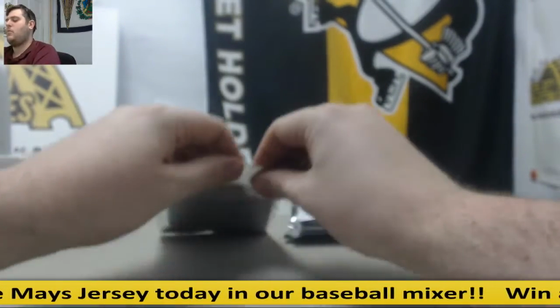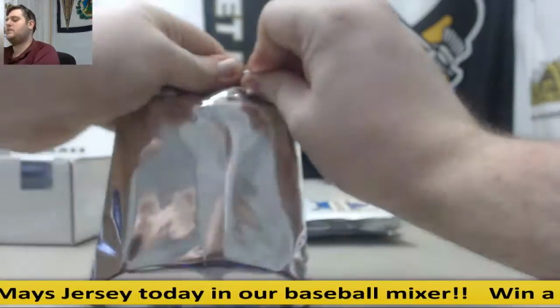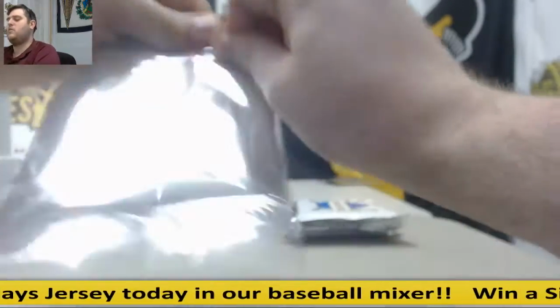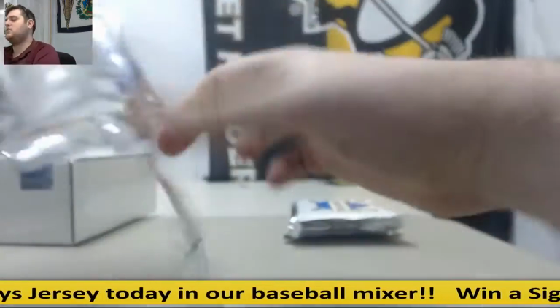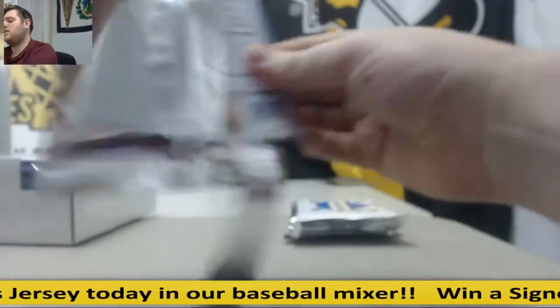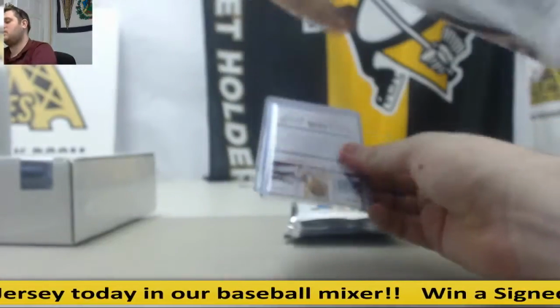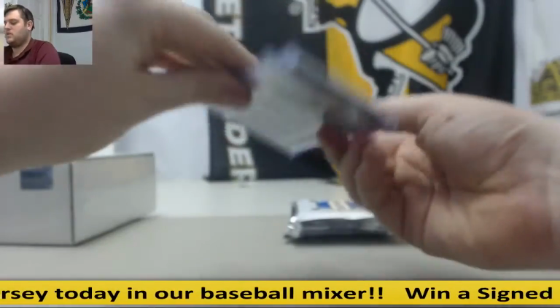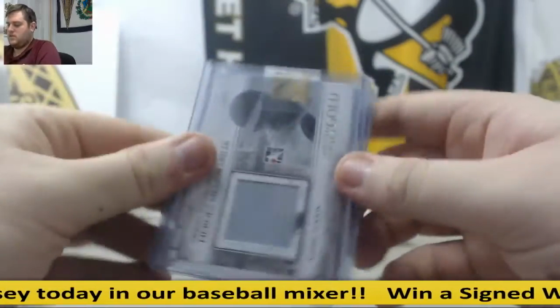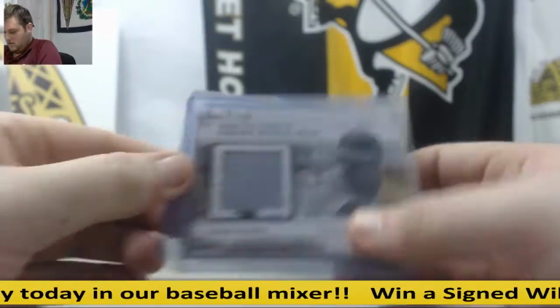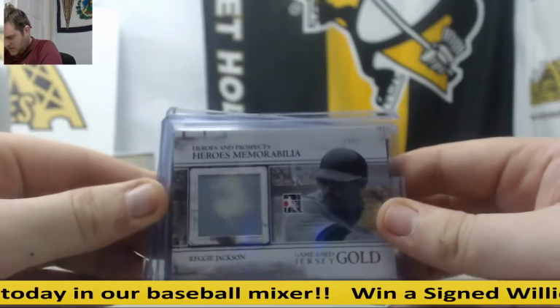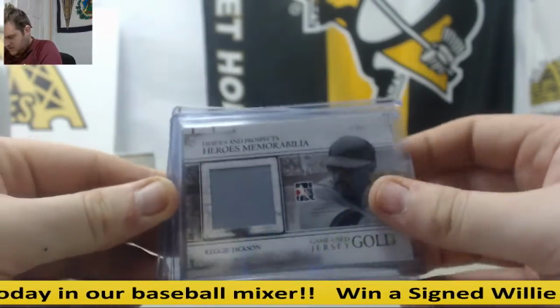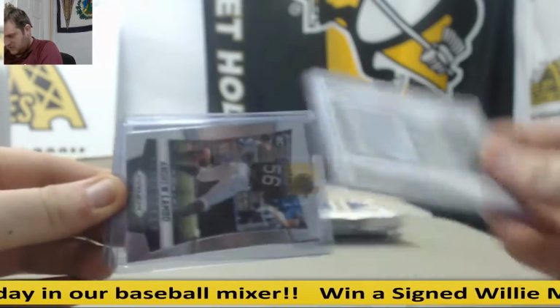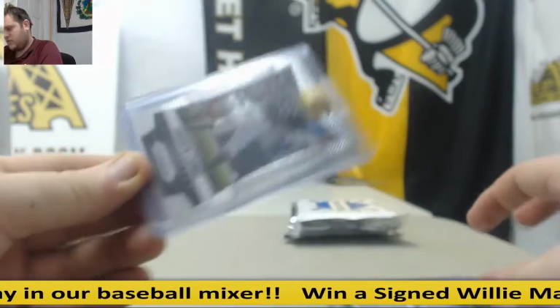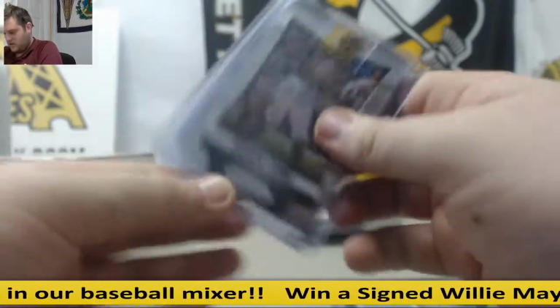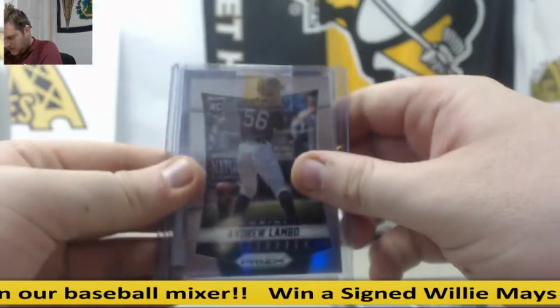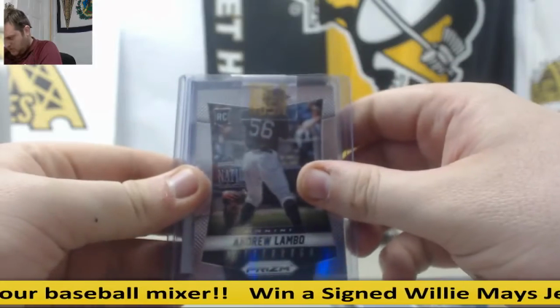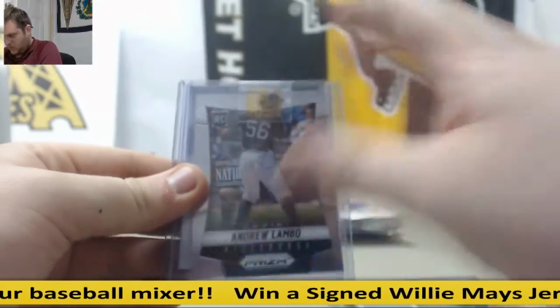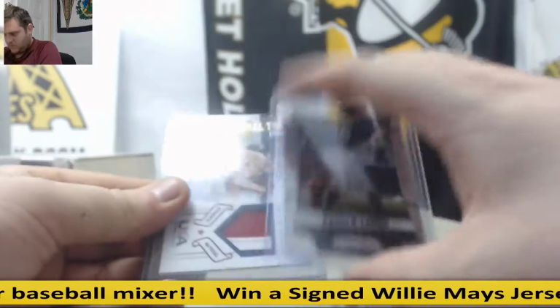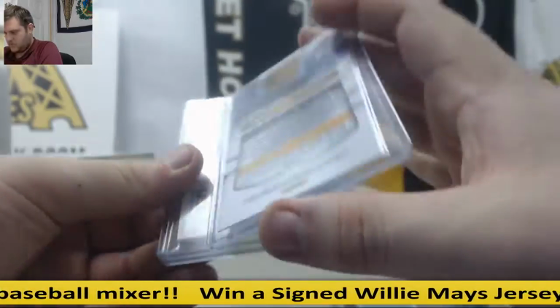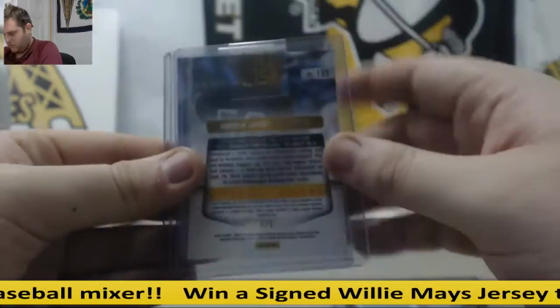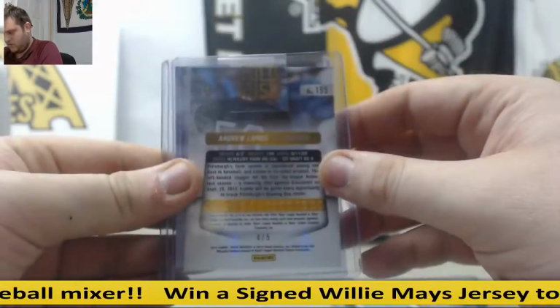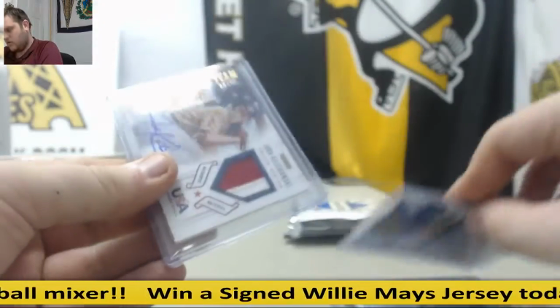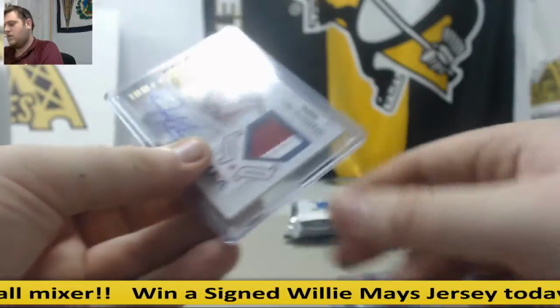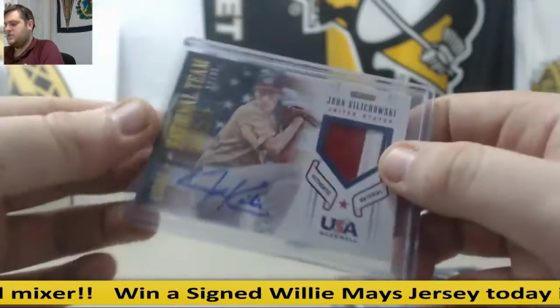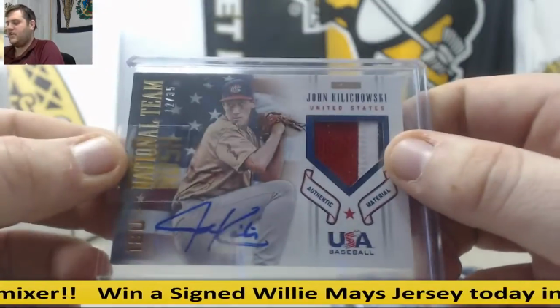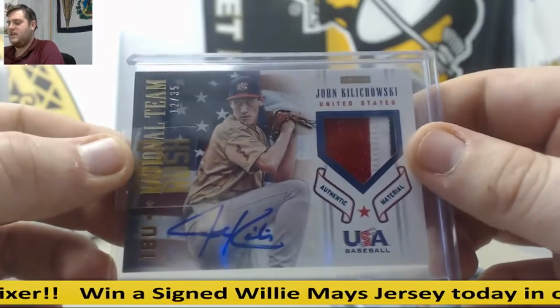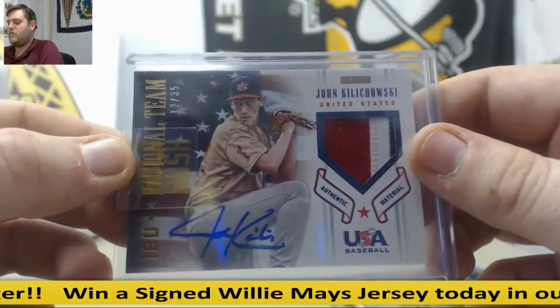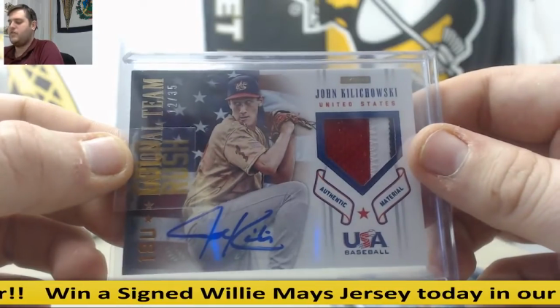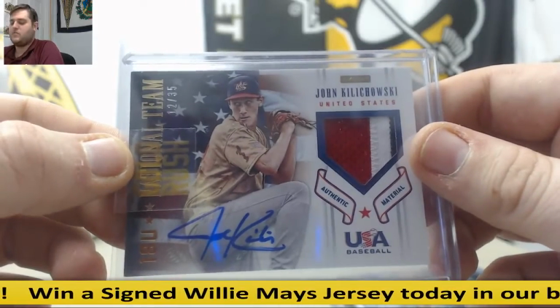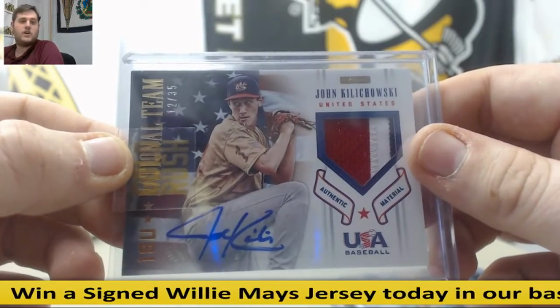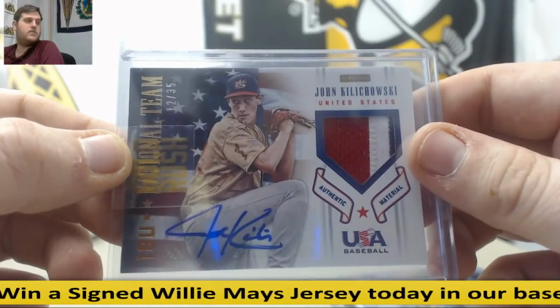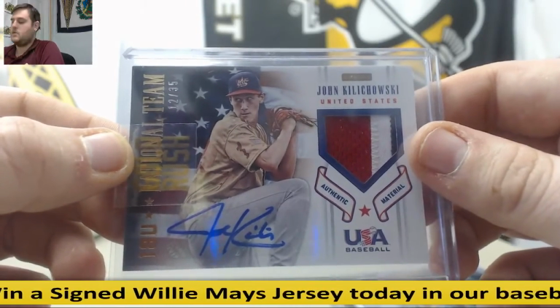Four more packs to go, then we've got to move to Gem Mint. Reggie Jackson jersey swatch. Andrew Lambeau rookie, 4 of 5. And John Kilikowski, 12 of 35 patch auto, Team USA Baseball.